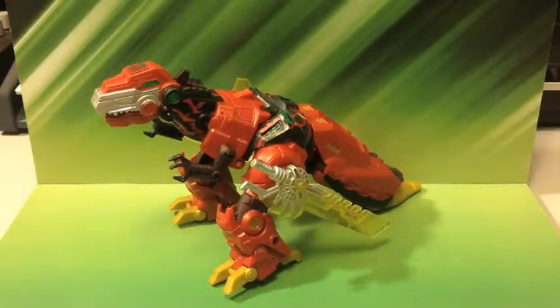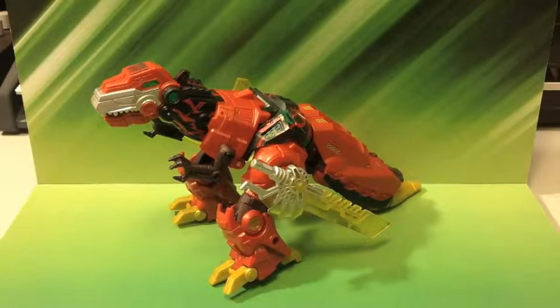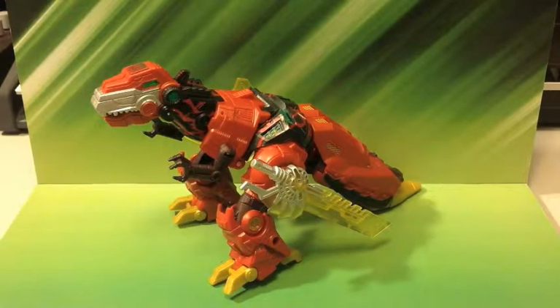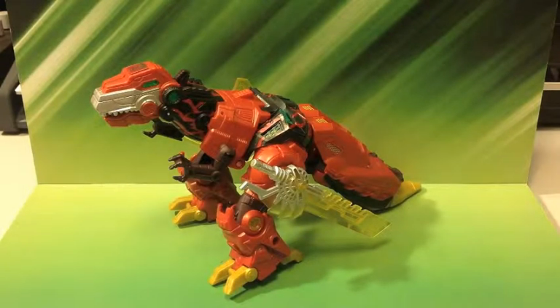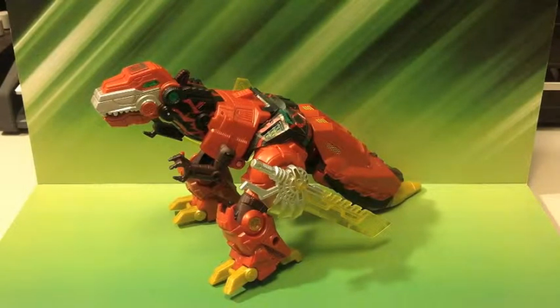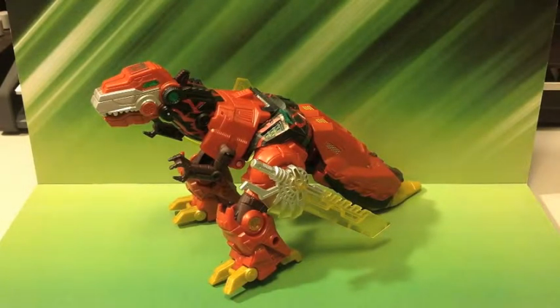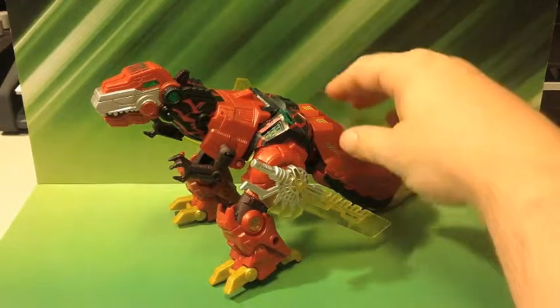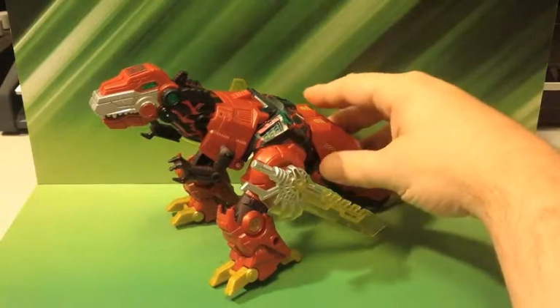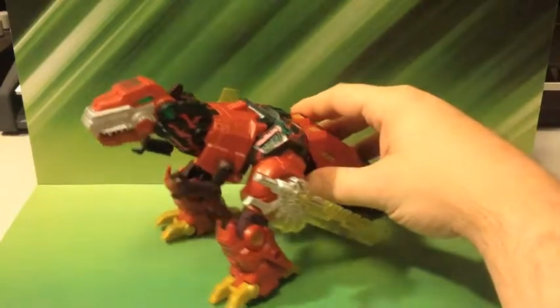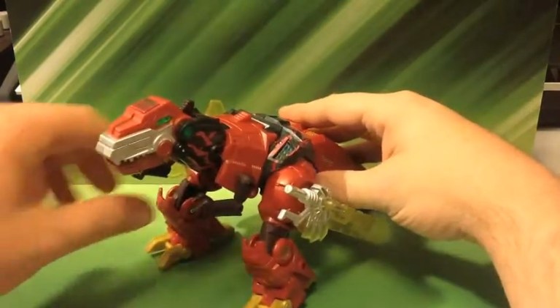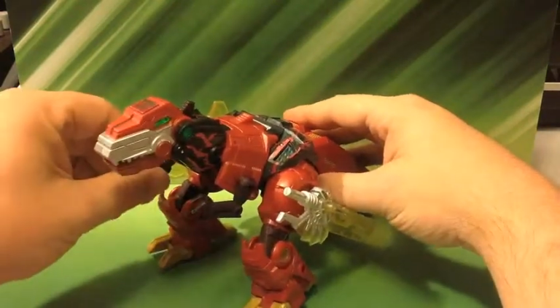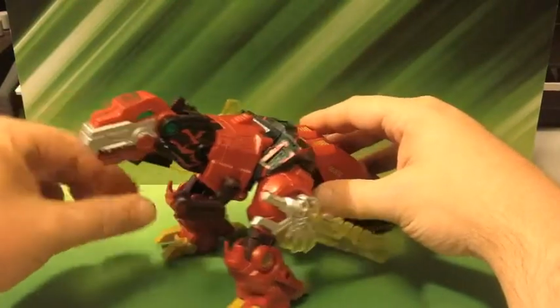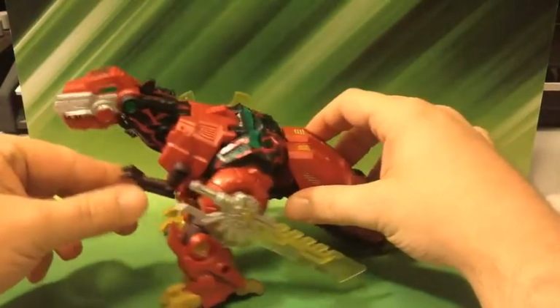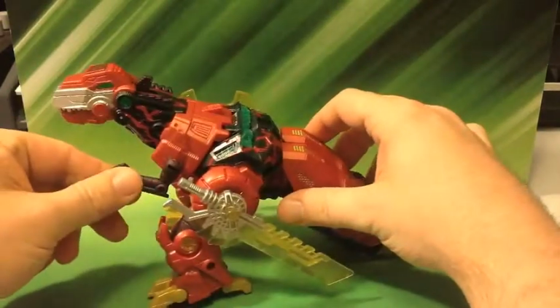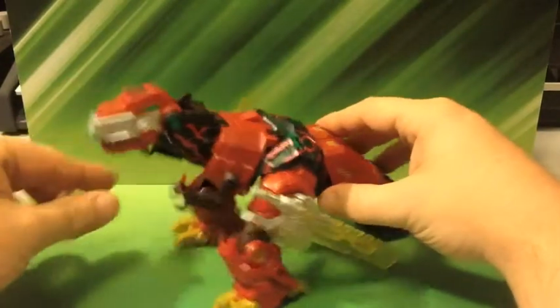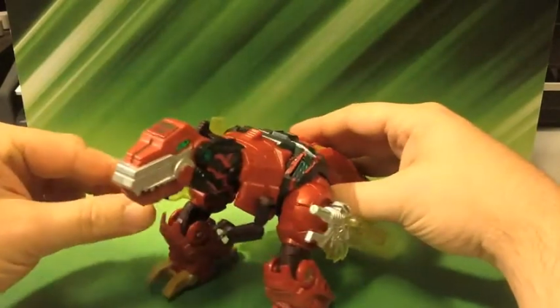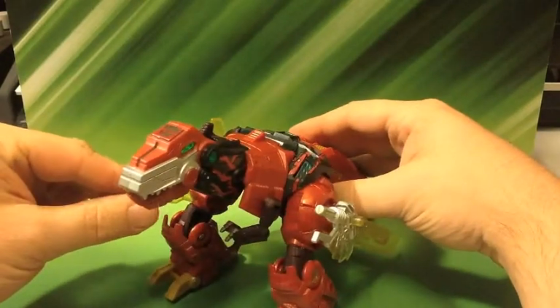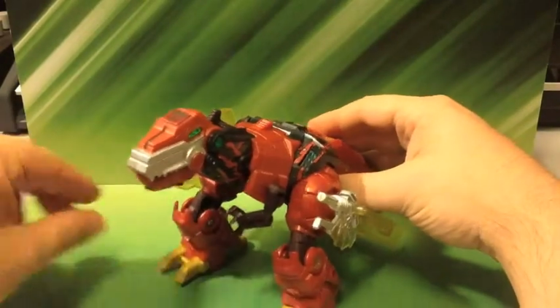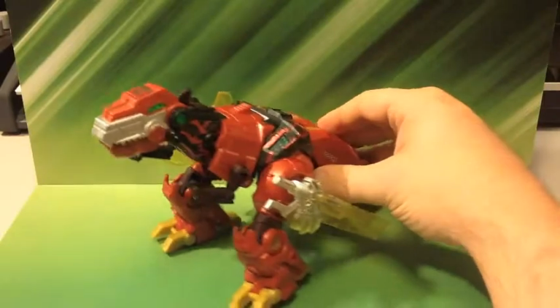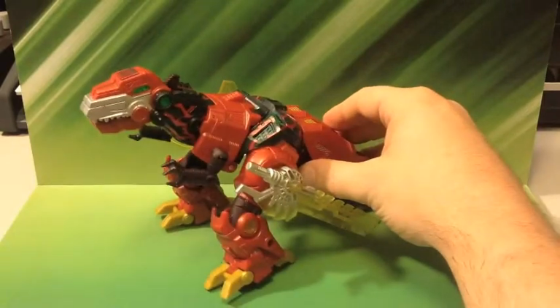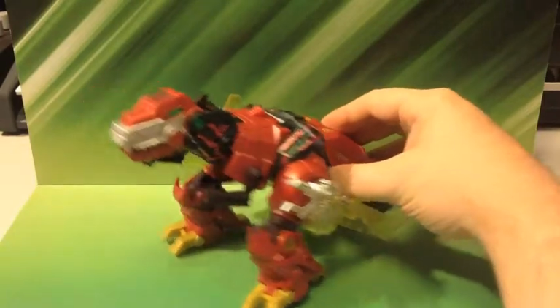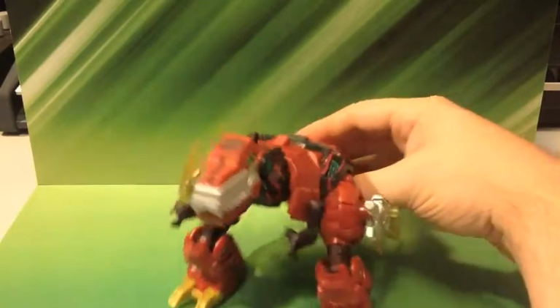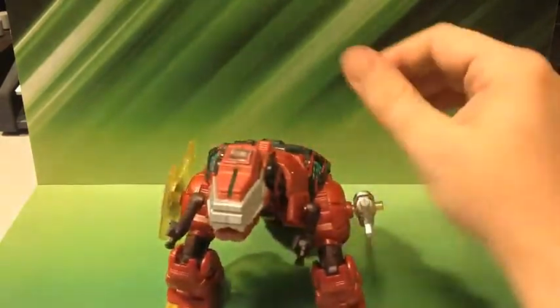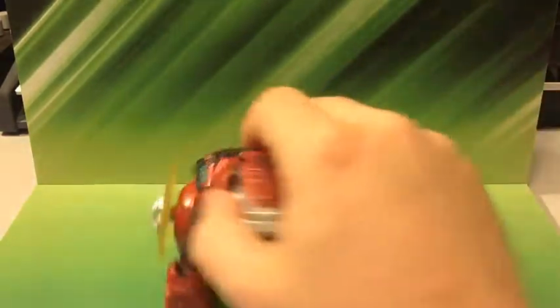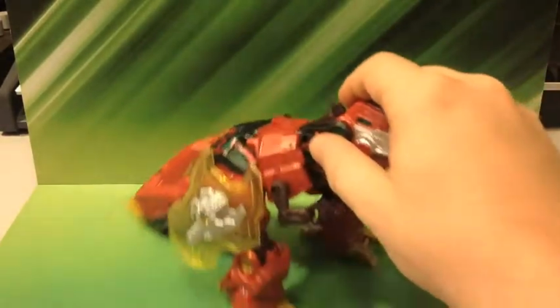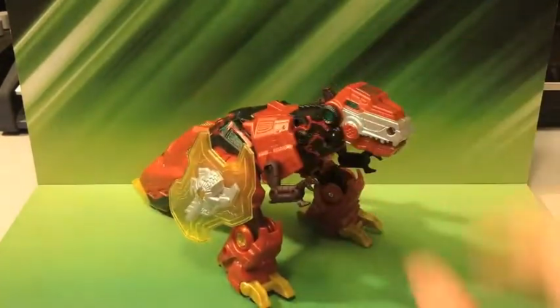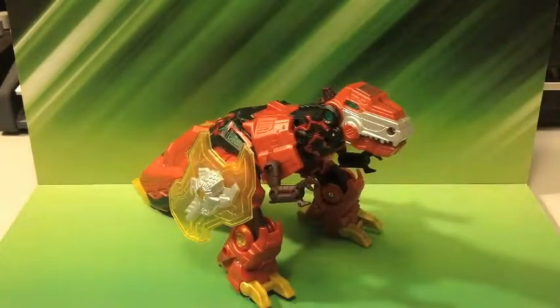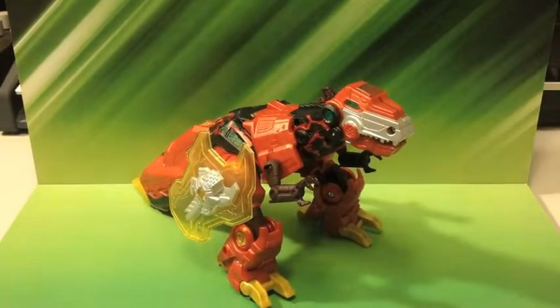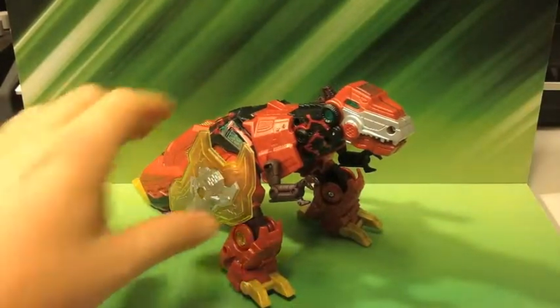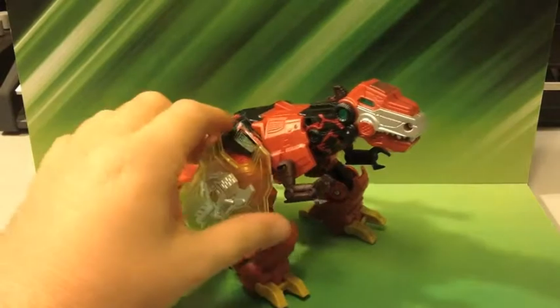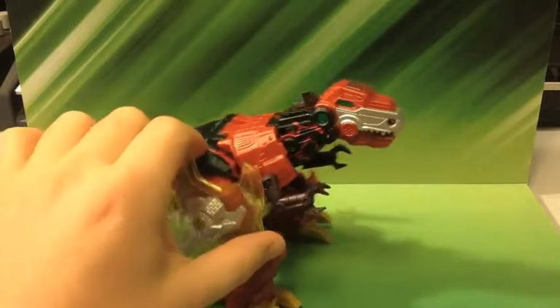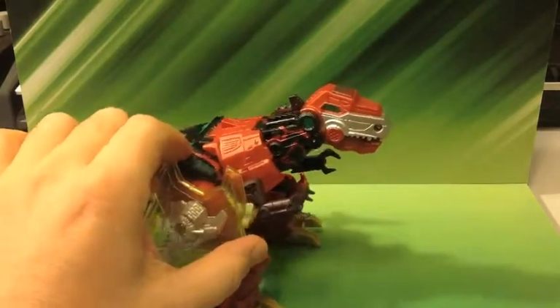Hello everybody, Hard Tacticon here, and I'm bringing you a very special figure that I've been waiting on a long time. It is Fire Blast Grimlock from the Fall of Cybertron Voyager class Grimlock mold, and he is awesome looking.